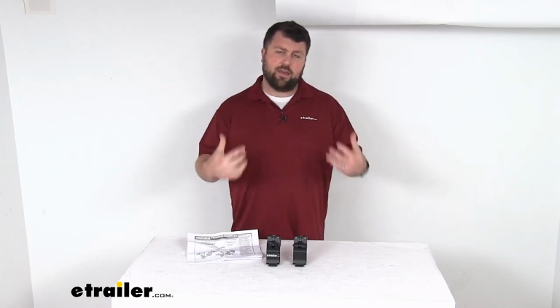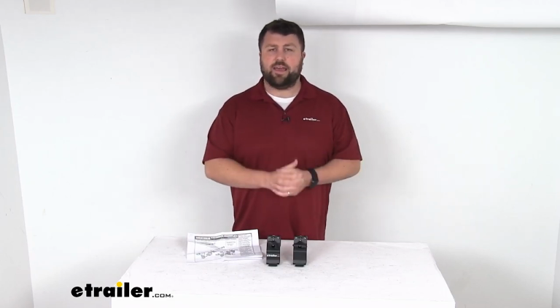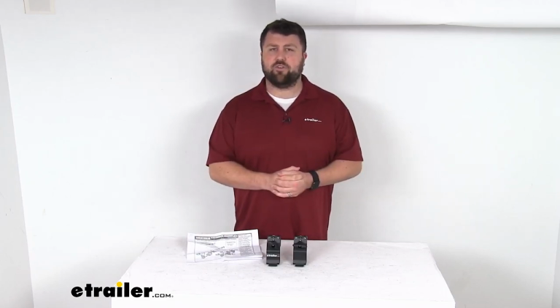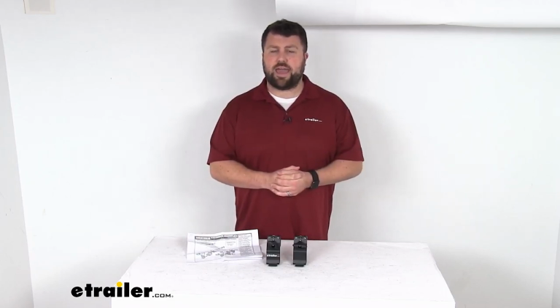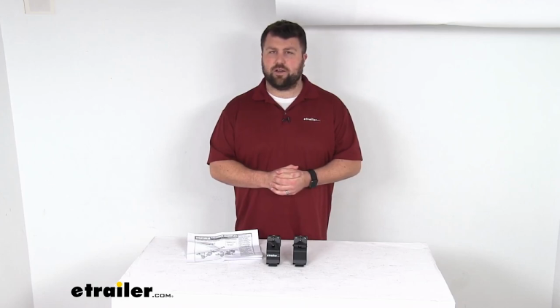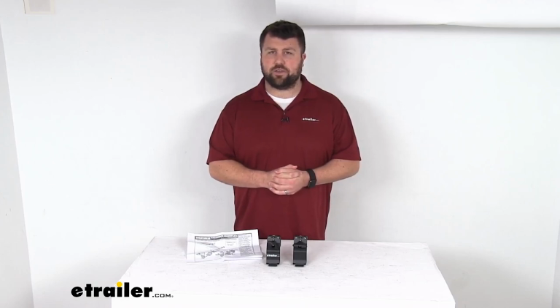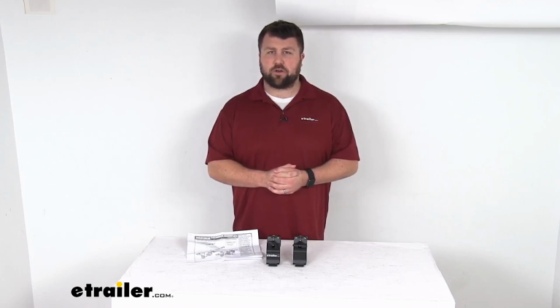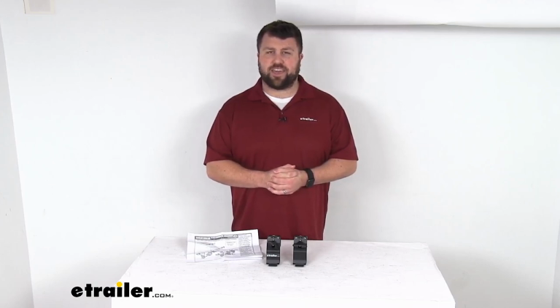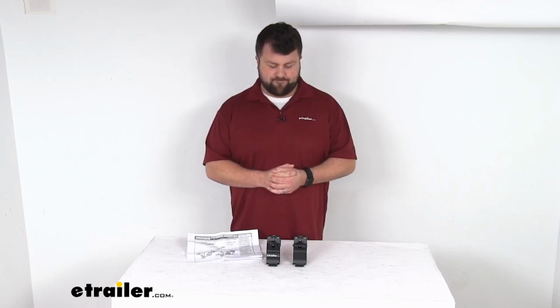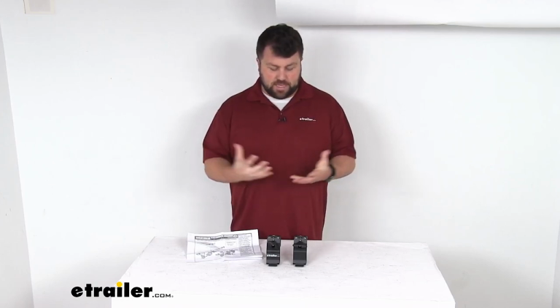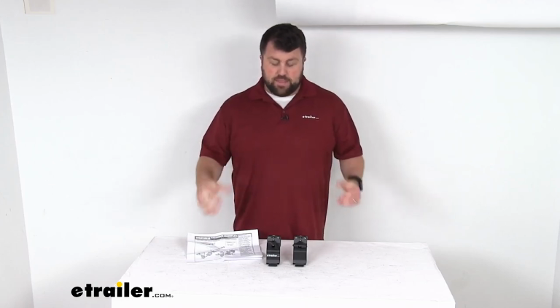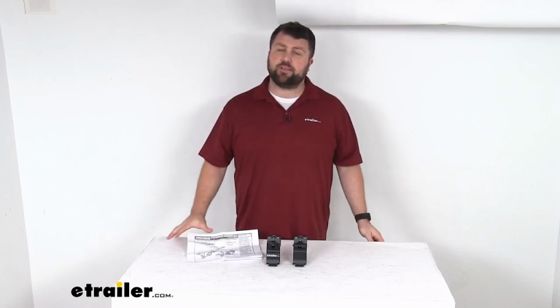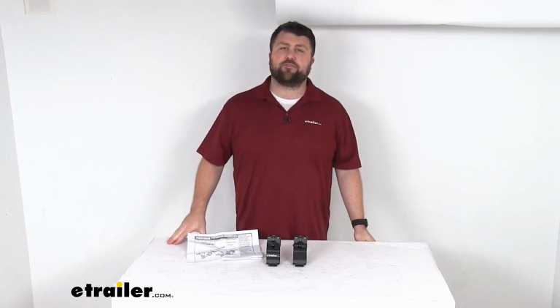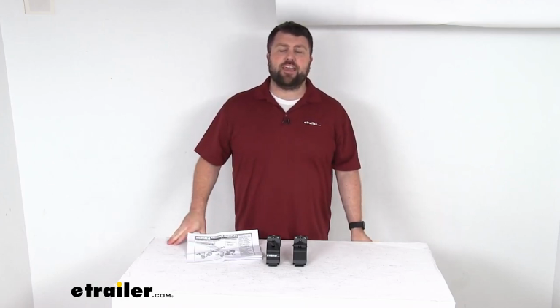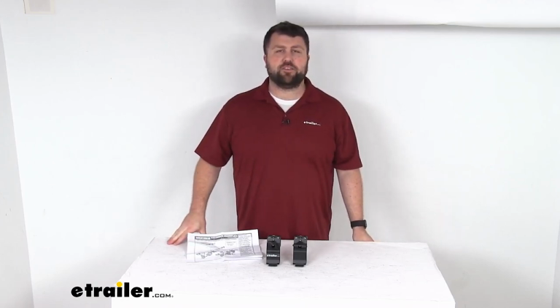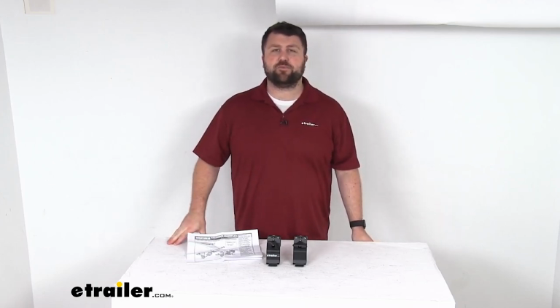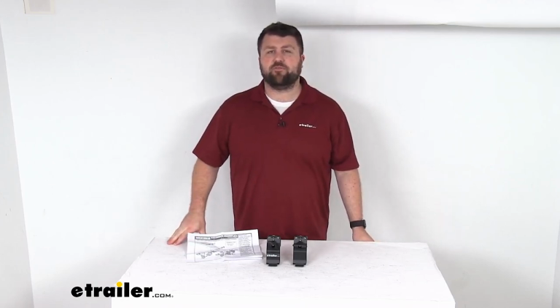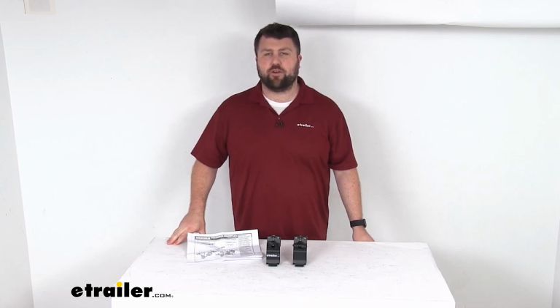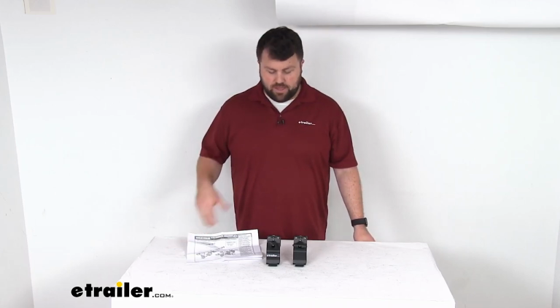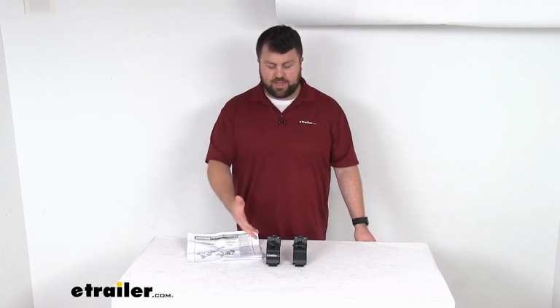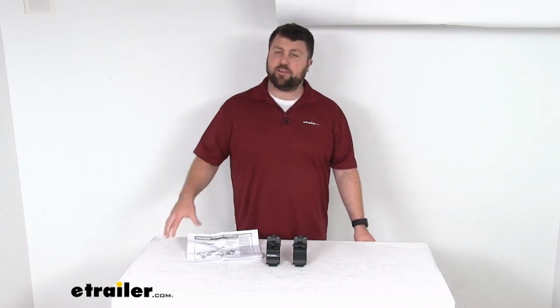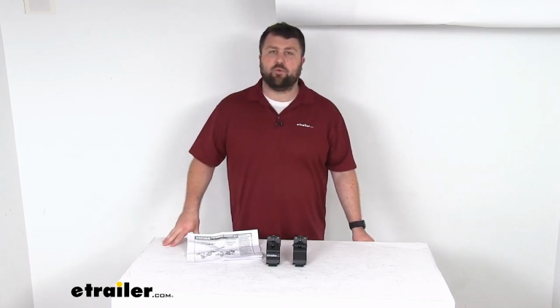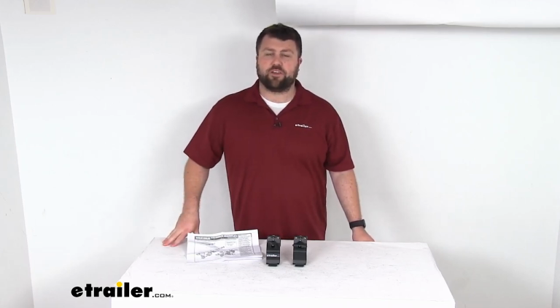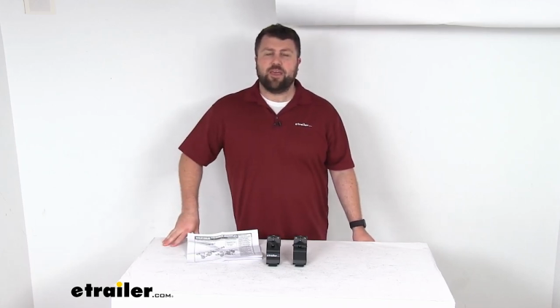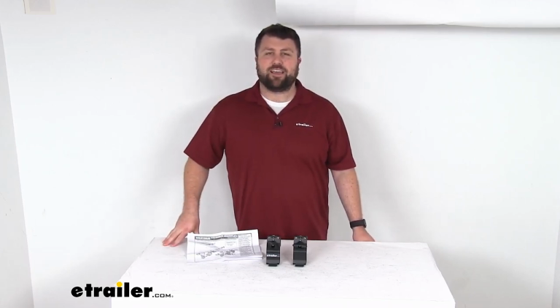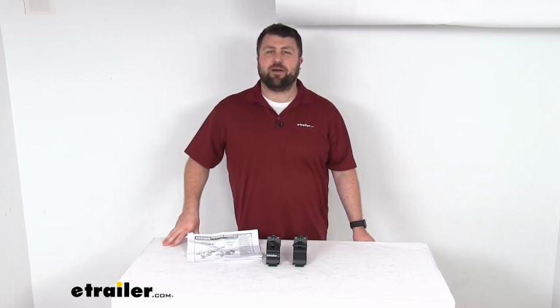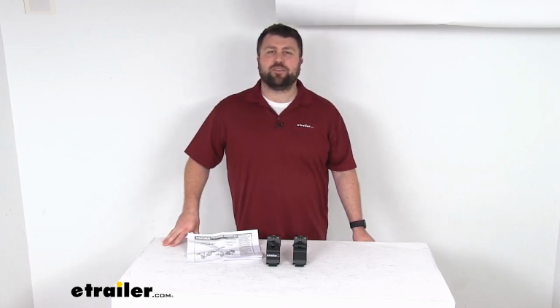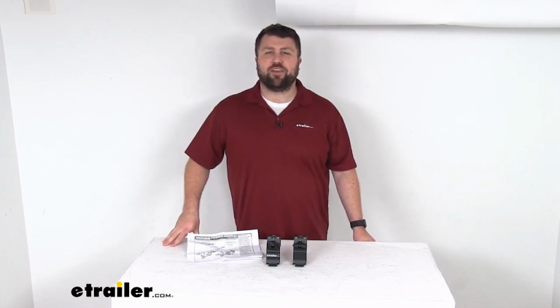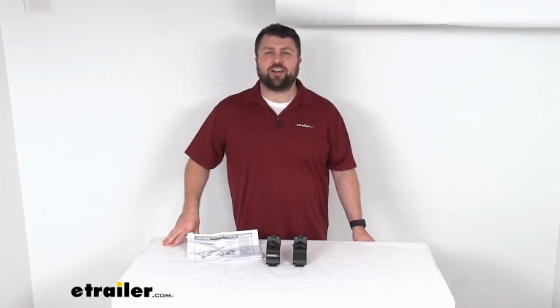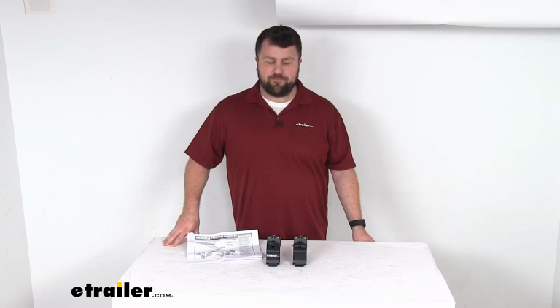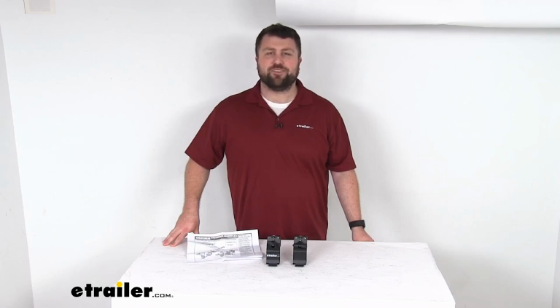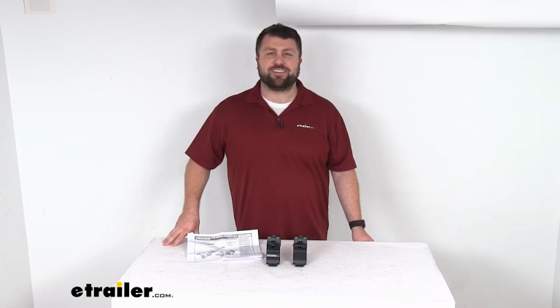But other than that, I think it is going to be a great way to add that shovel or axe onto your cargo basket. That completes our look for today. I hope this video has been helpful for you in deciding if this is going to work for you. Again, I'm Michael with etrailer.com — we'll see you next time.